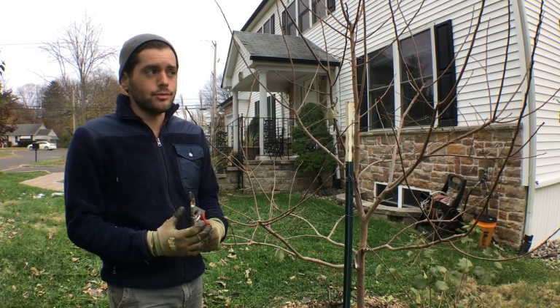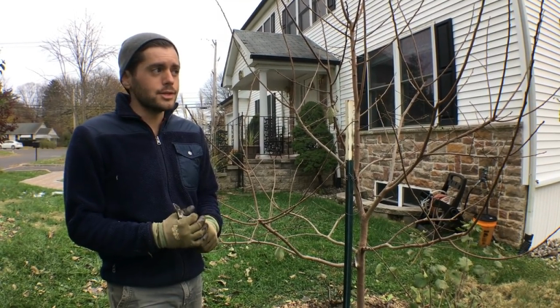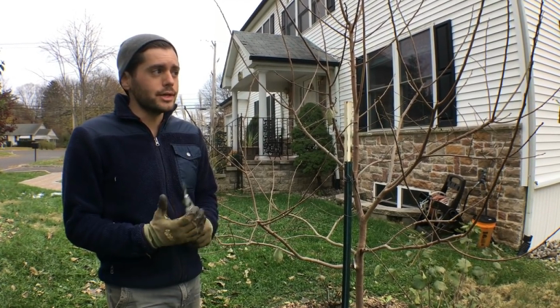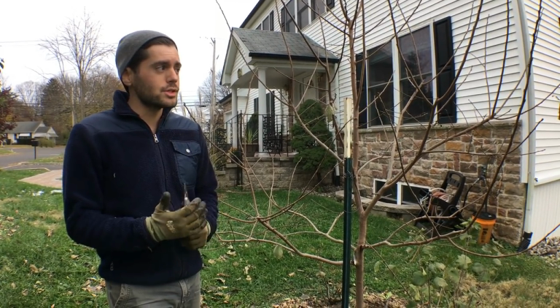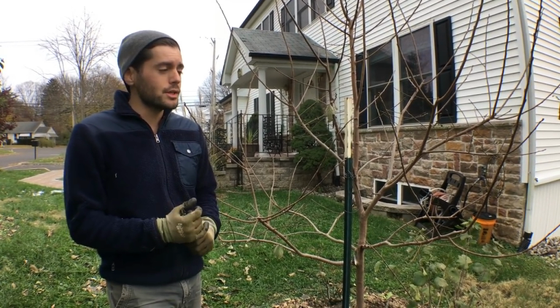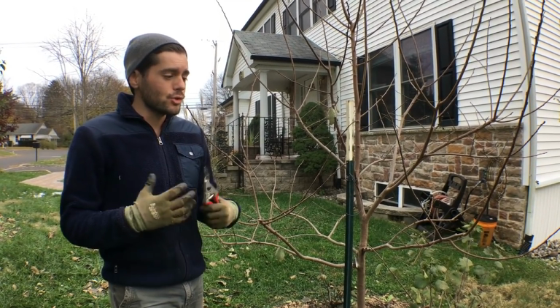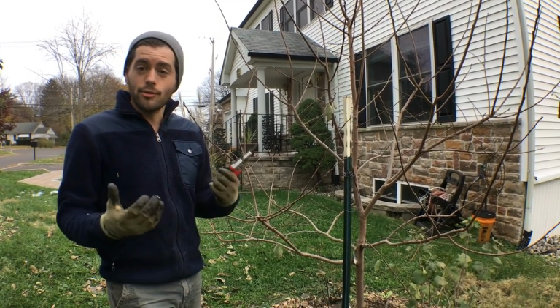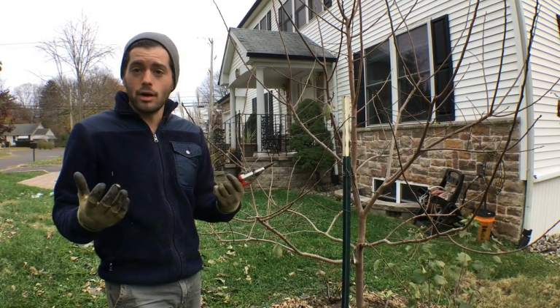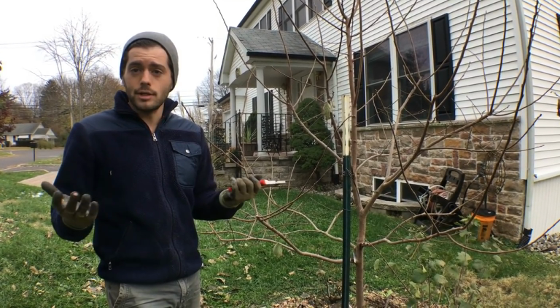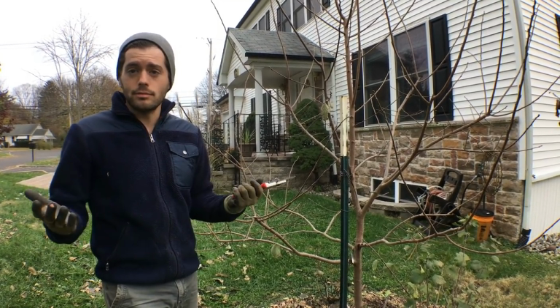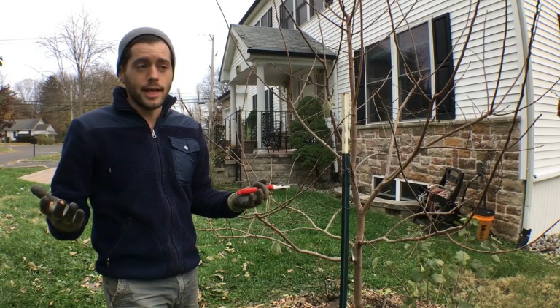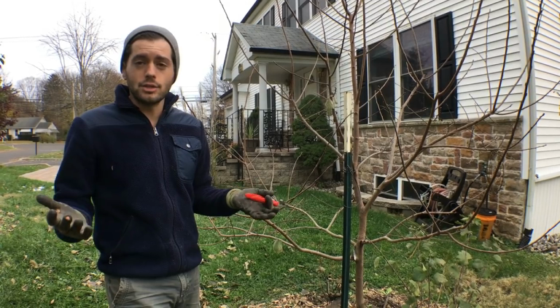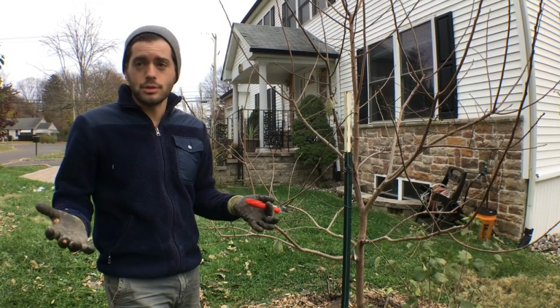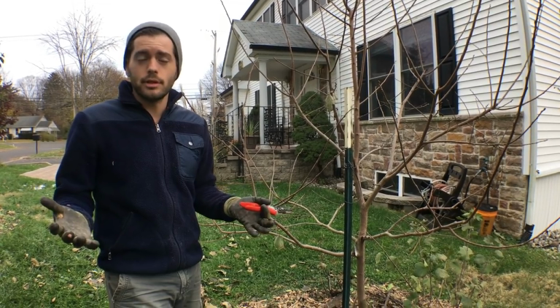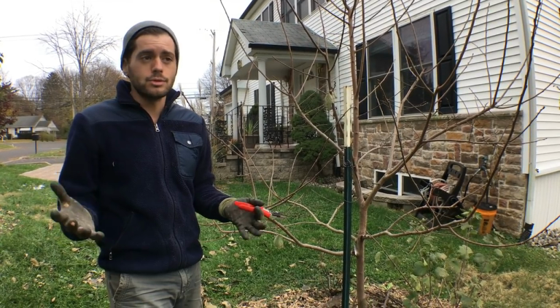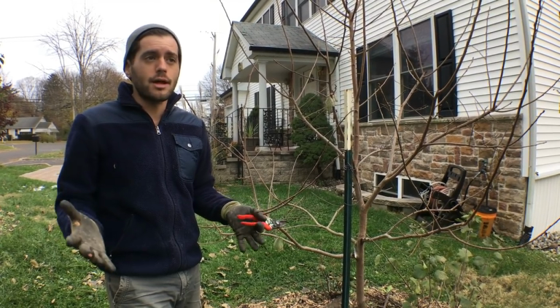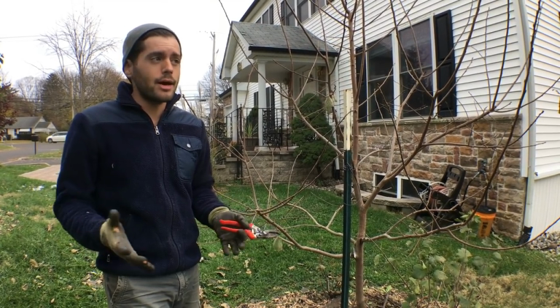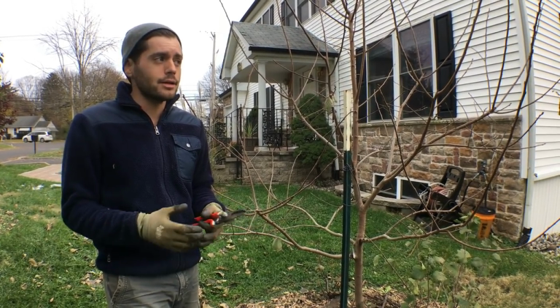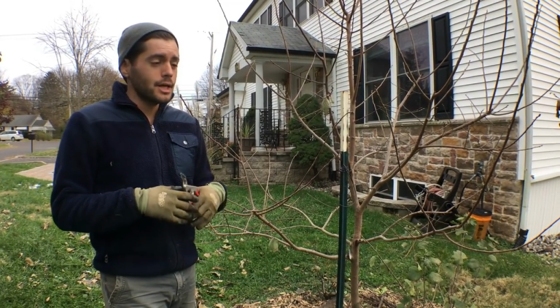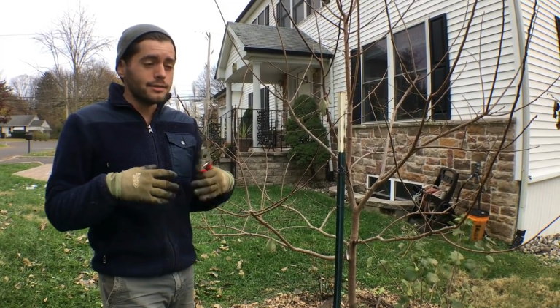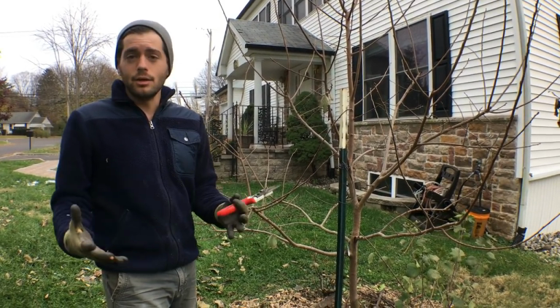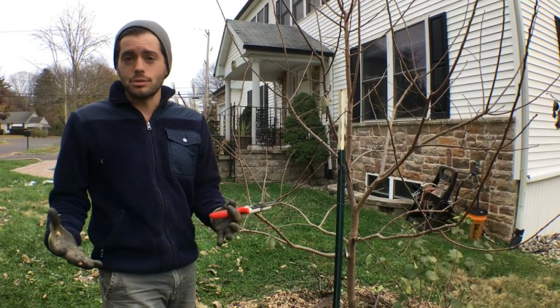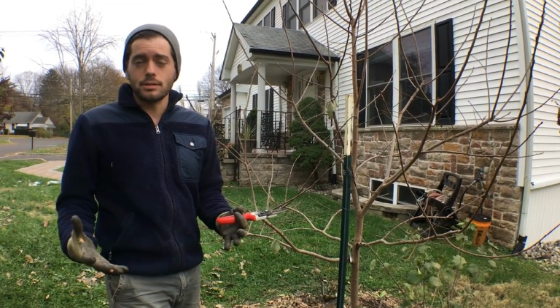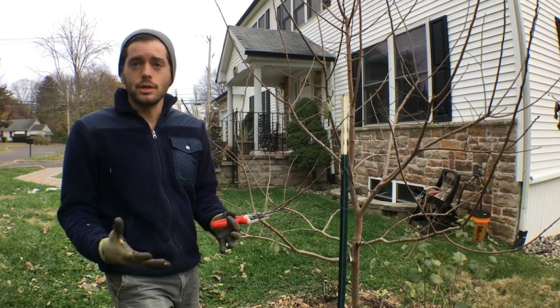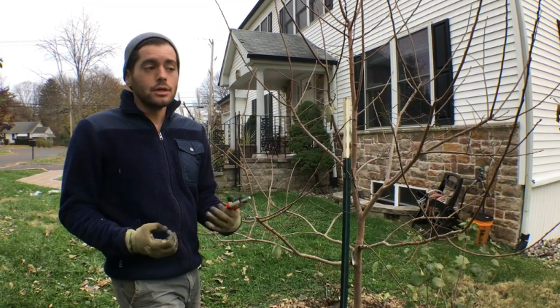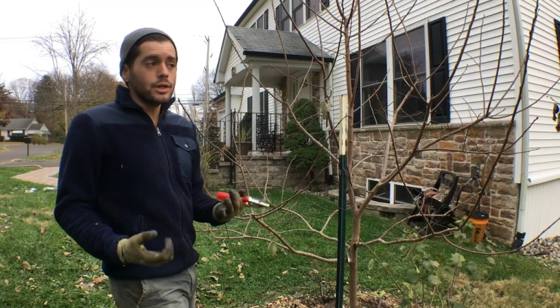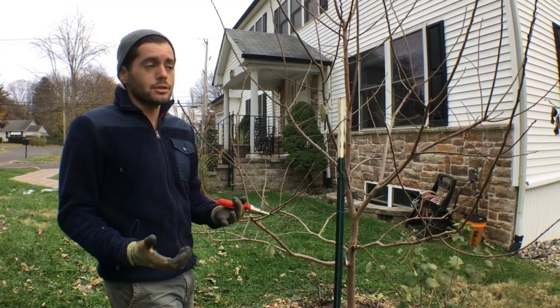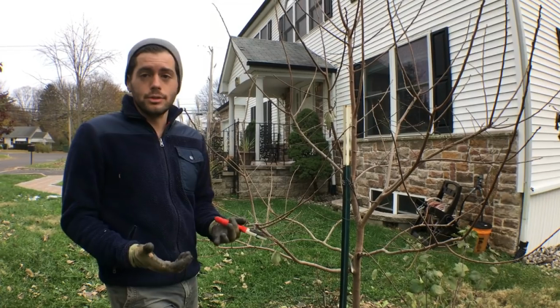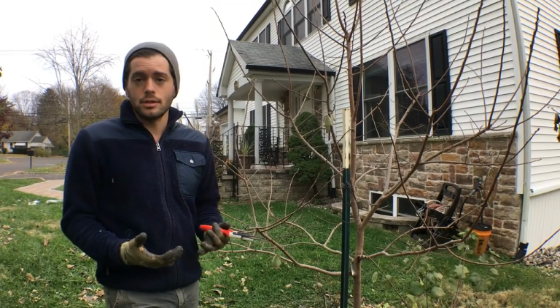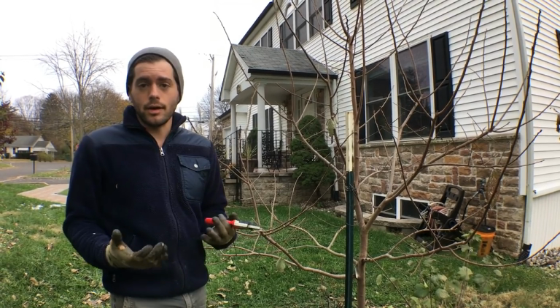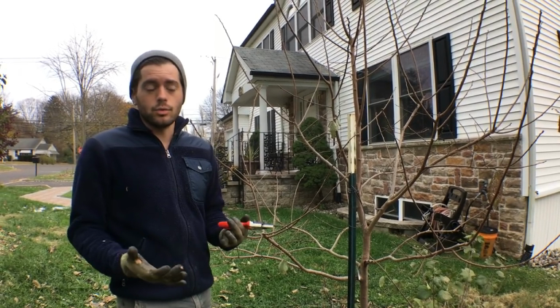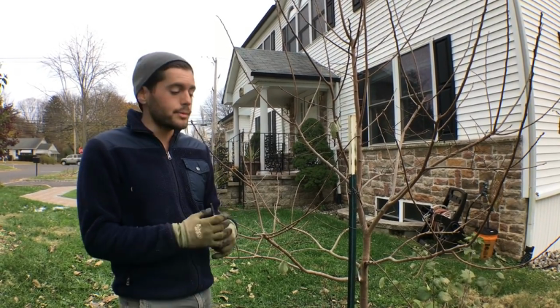So if you guys are interested in trying to grow an Asian persimmon — I know there's a lot of you out there that didn't know this was possible — you can certainly do this in a very cold climate.